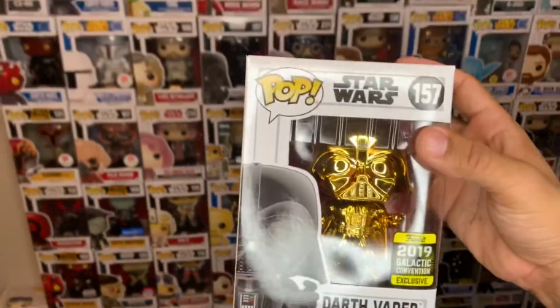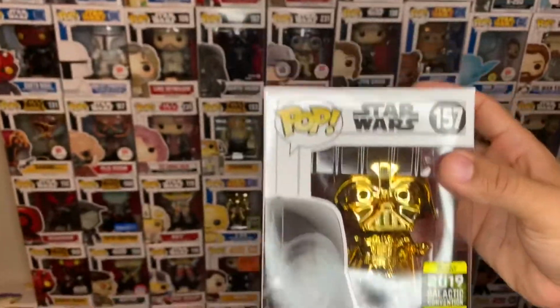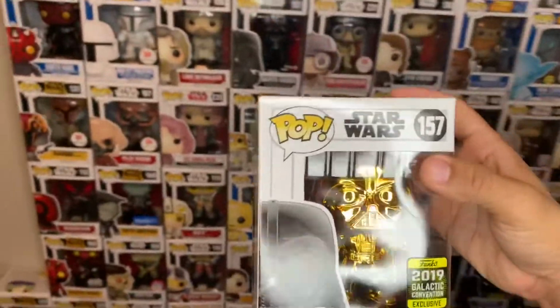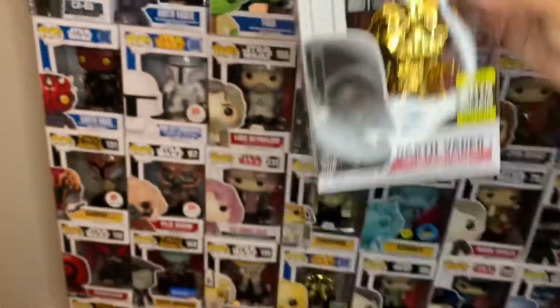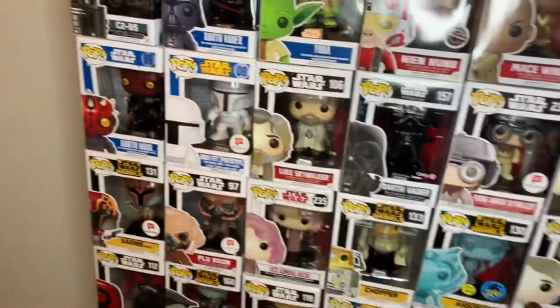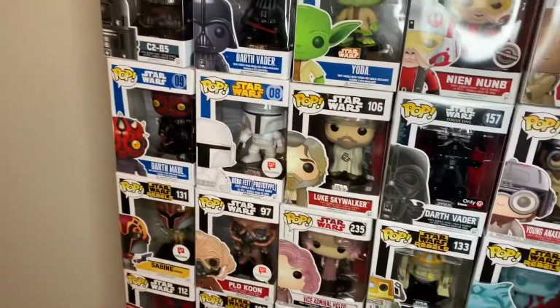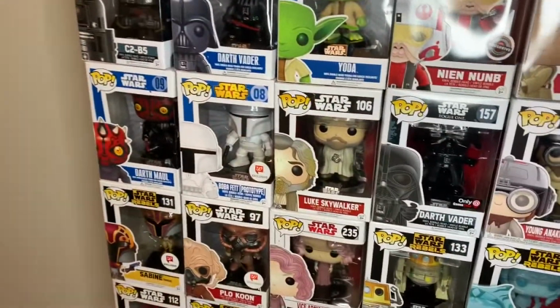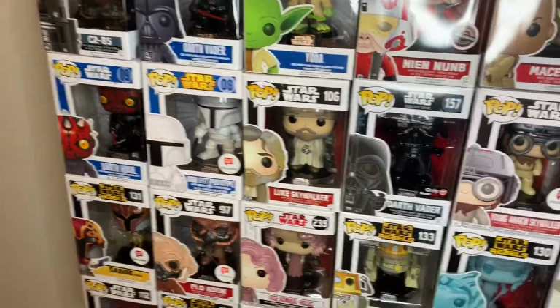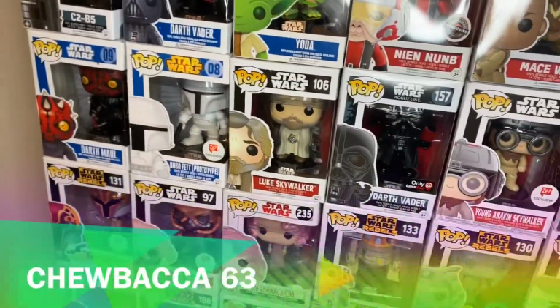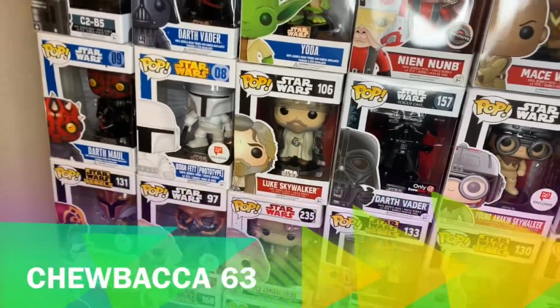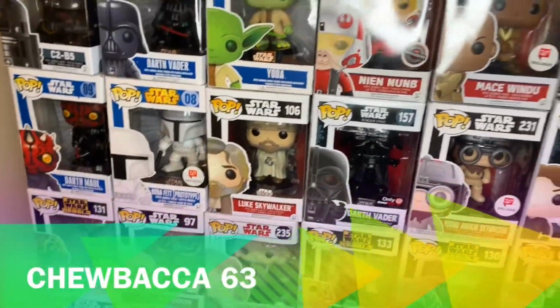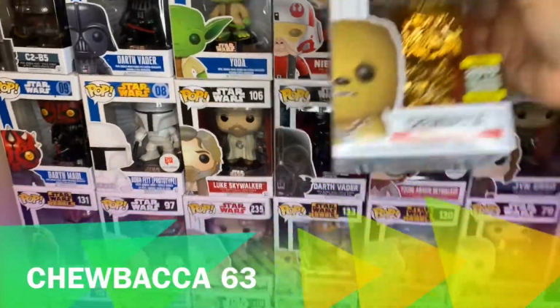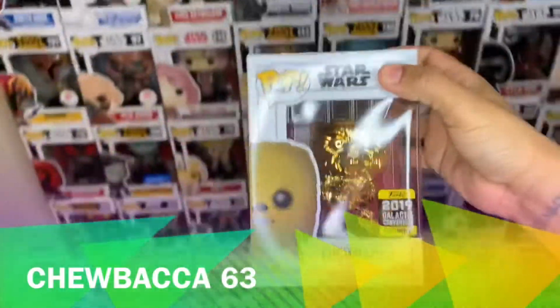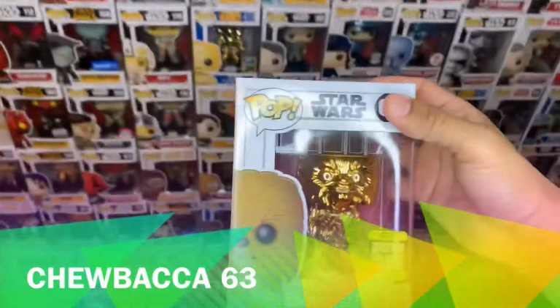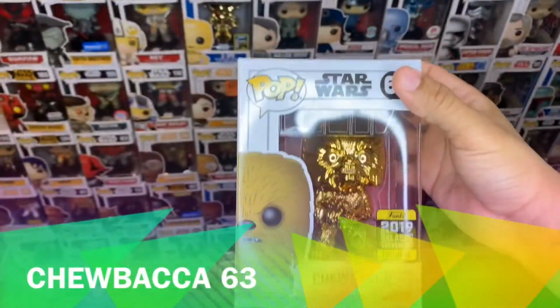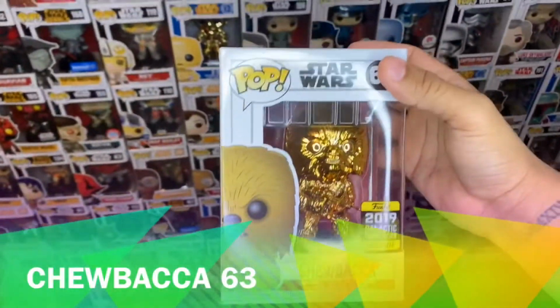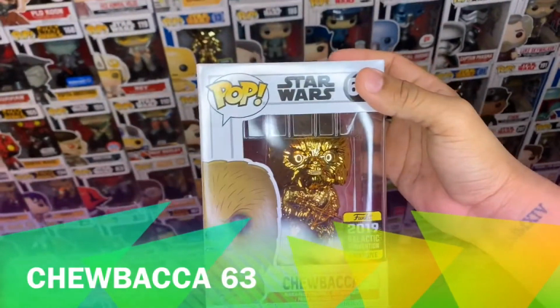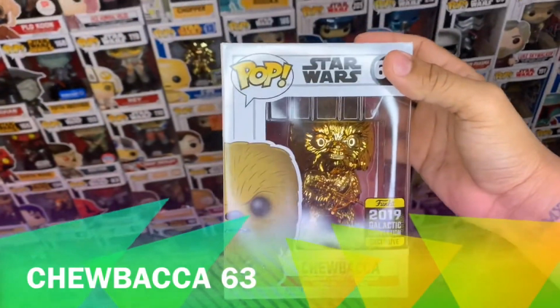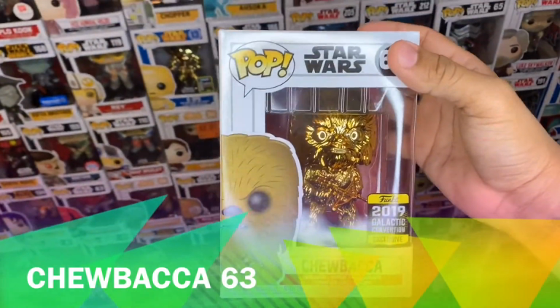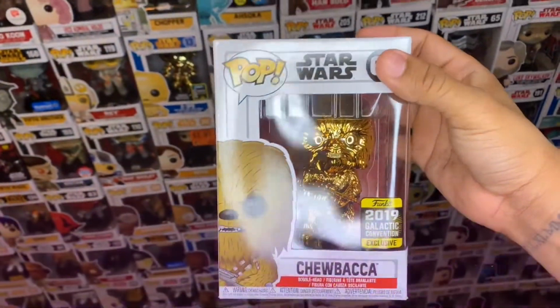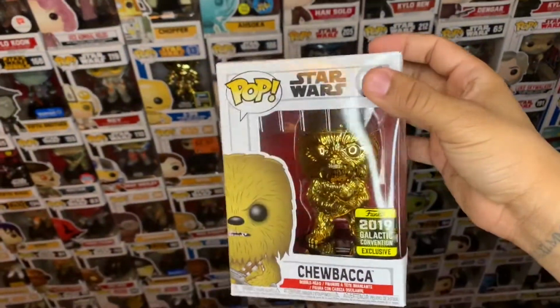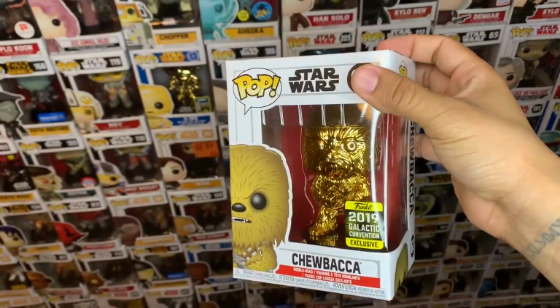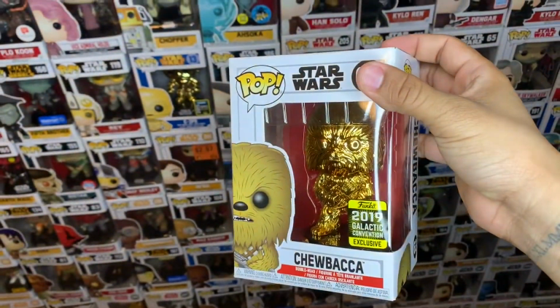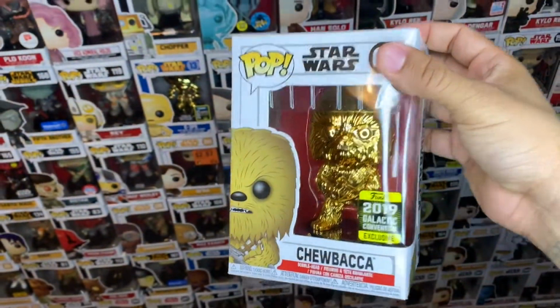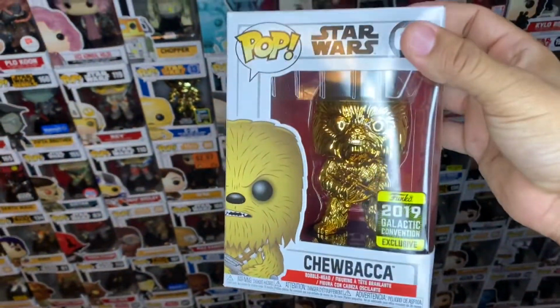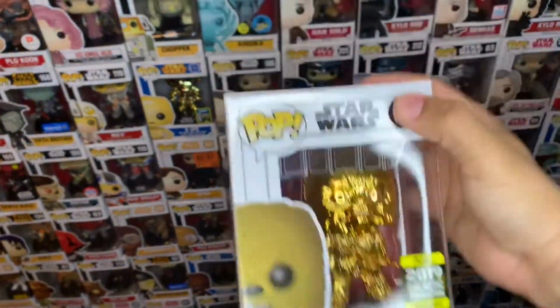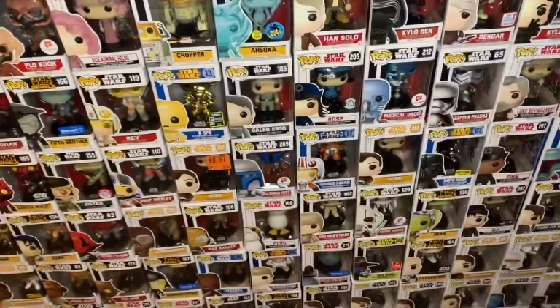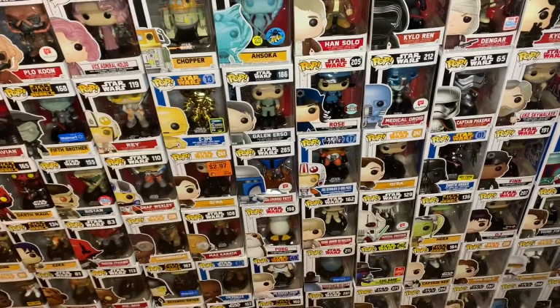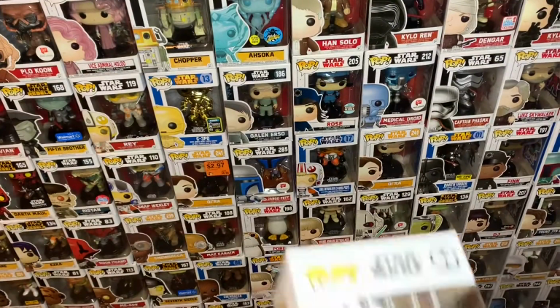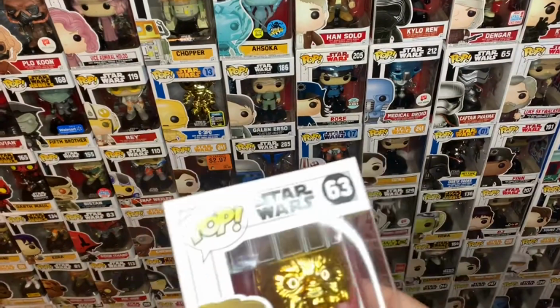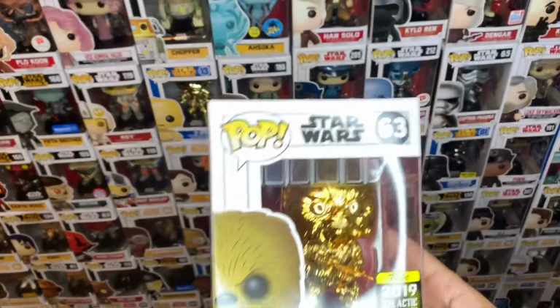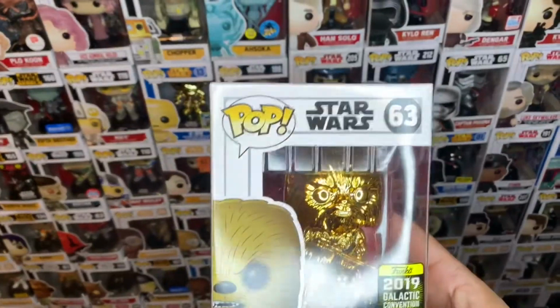Then you have the FYE exclusive Chewbacca. Let me show you the number — that would be #63. Beautiful.